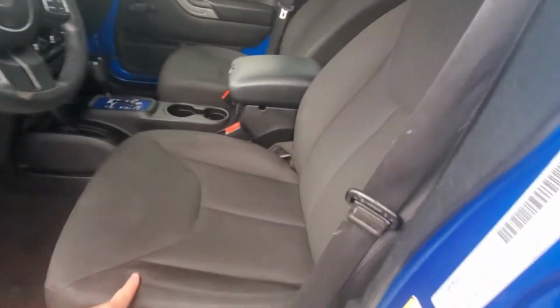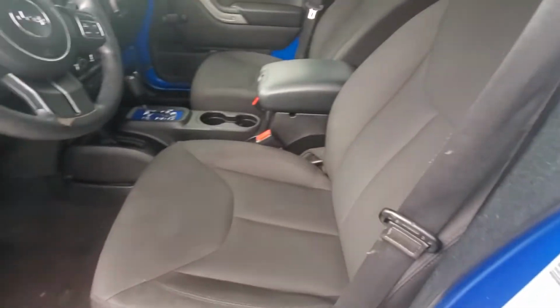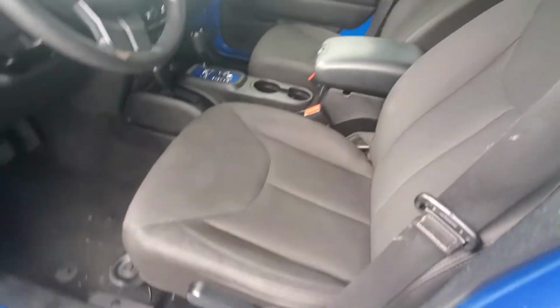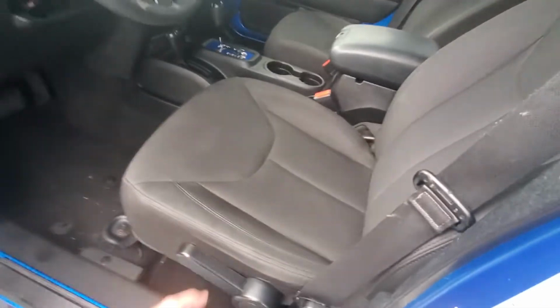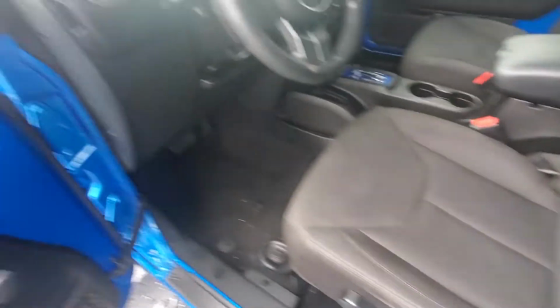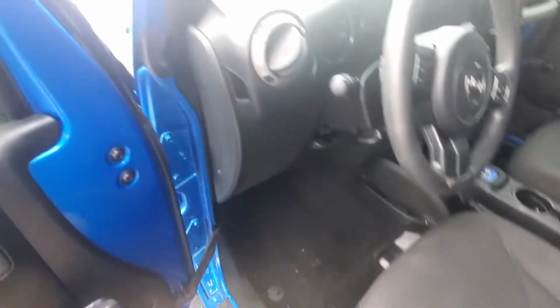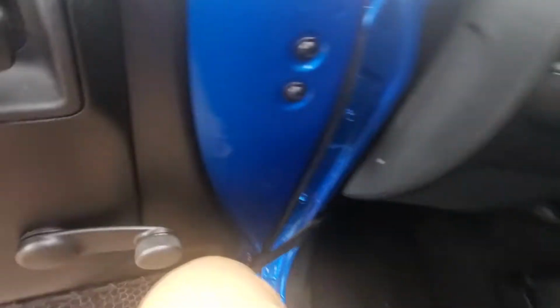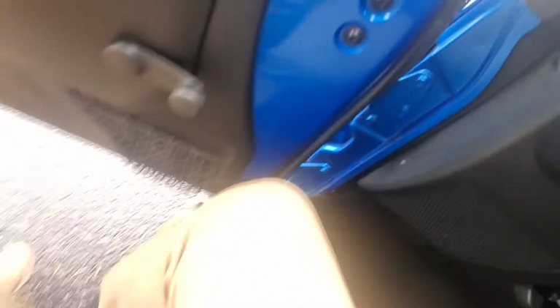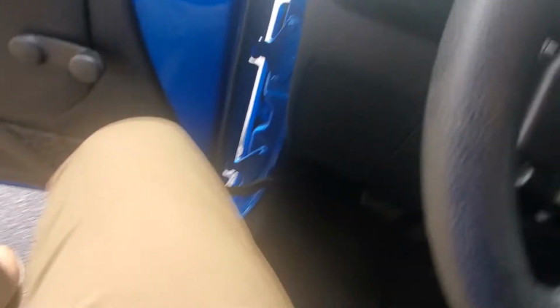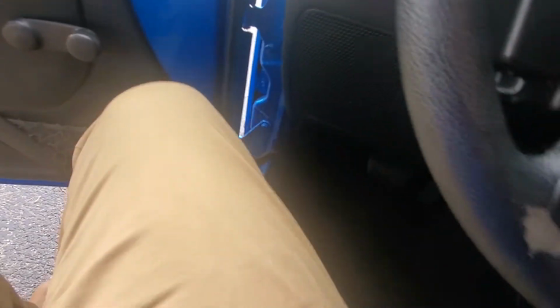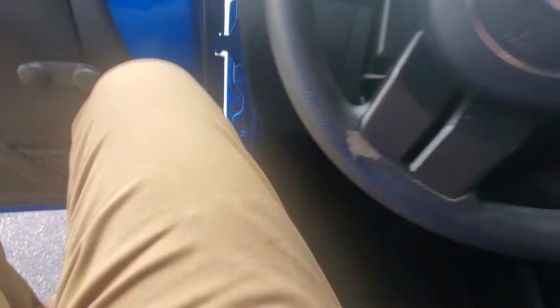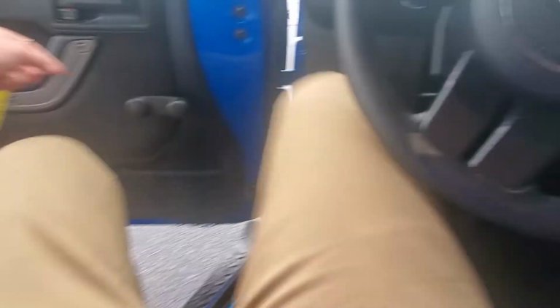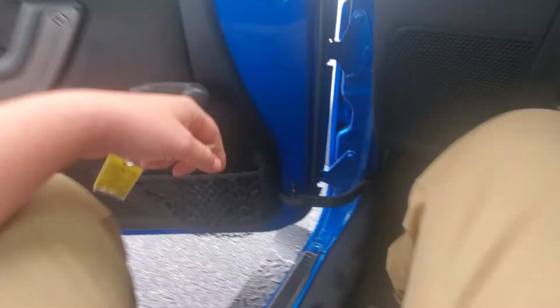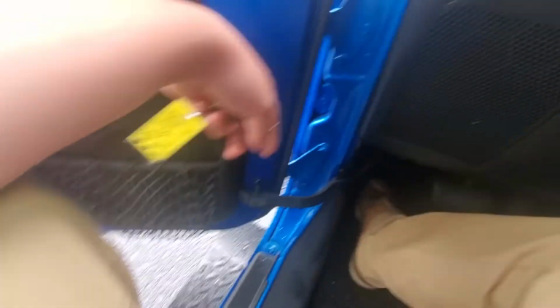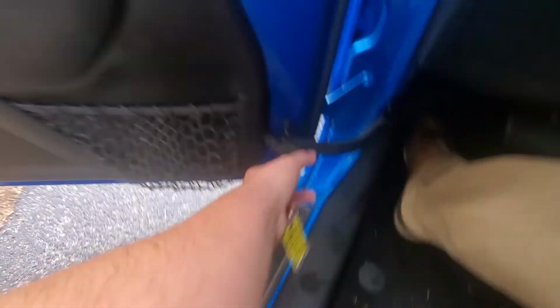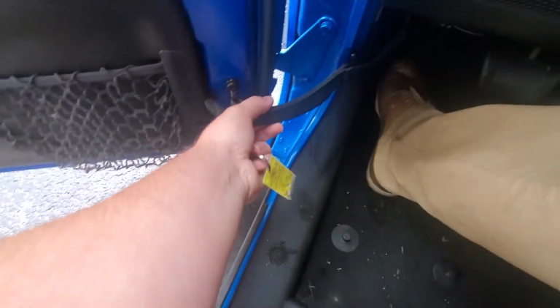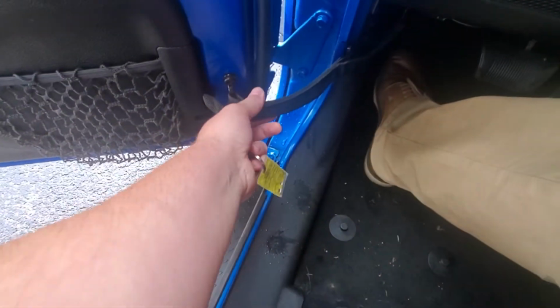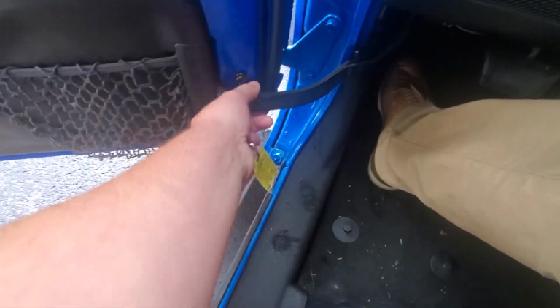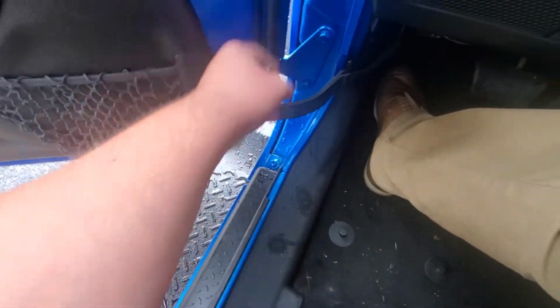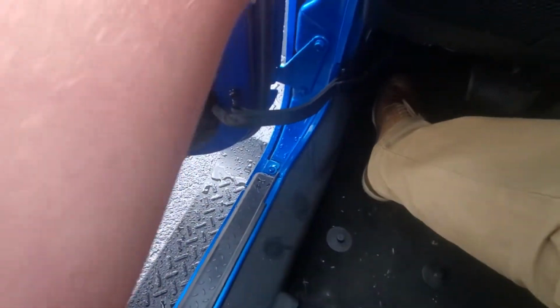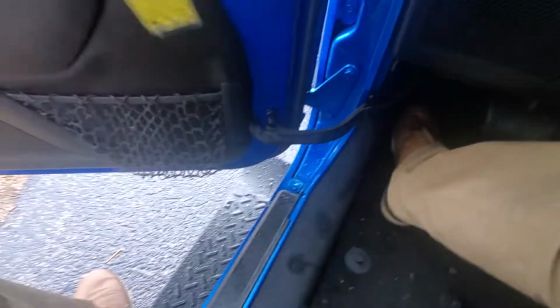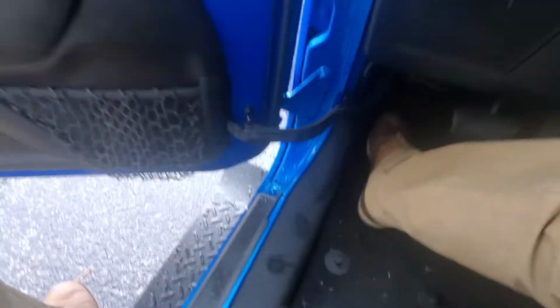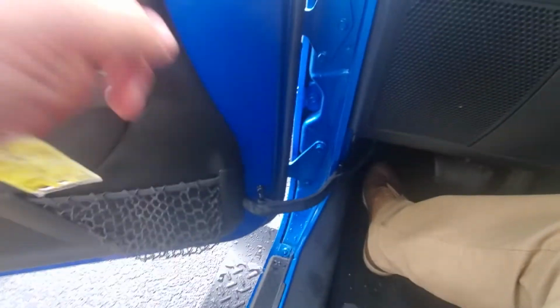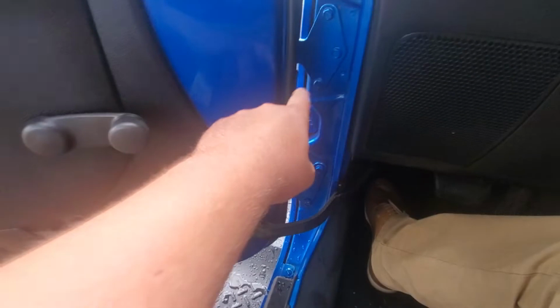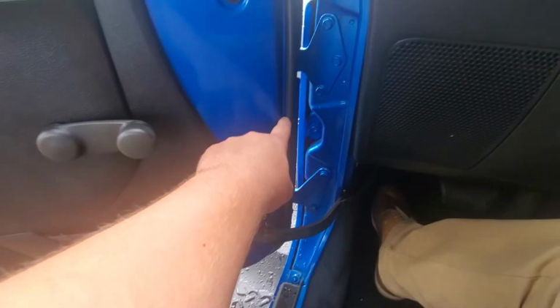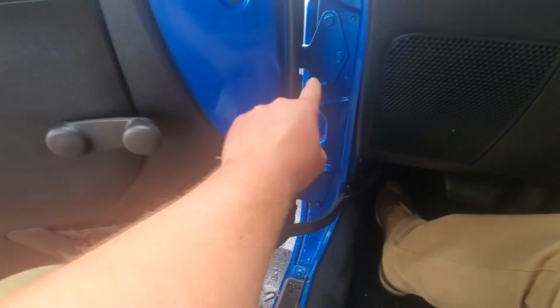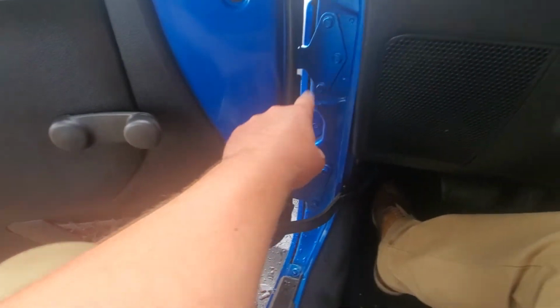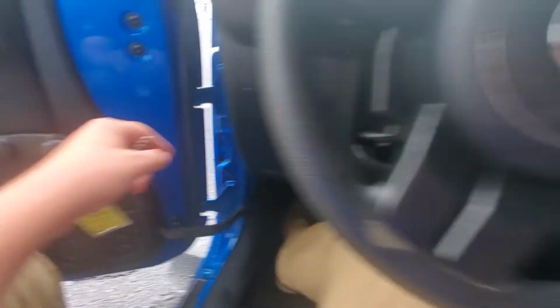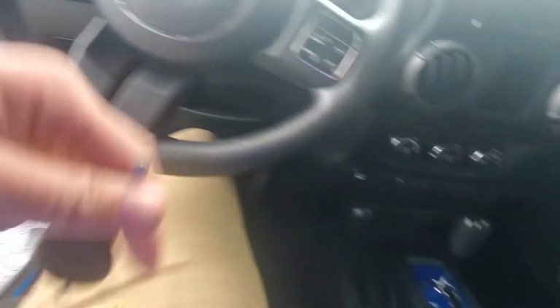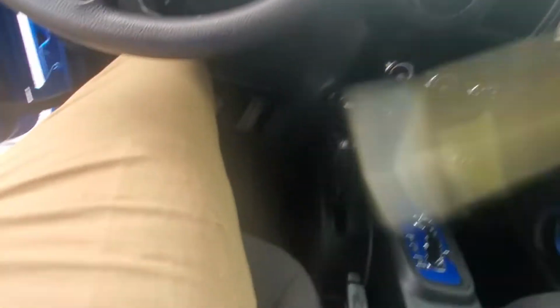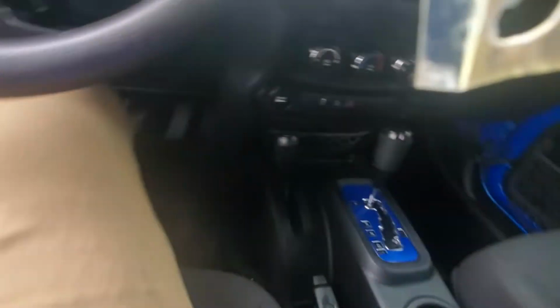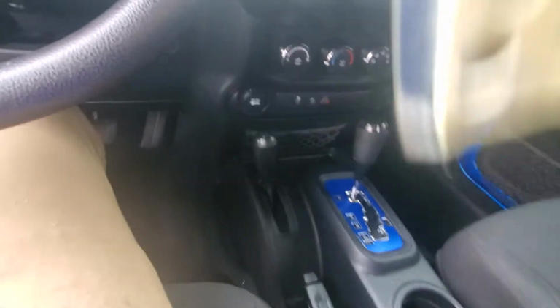Going inside, we got the cloth interior, manual seats, and there's a harness right here to keep the door on unless you want to take it off, along with the hinge. It is an automatic.